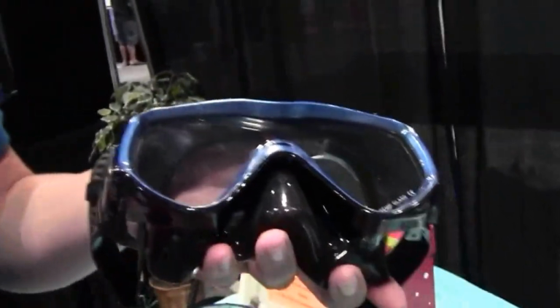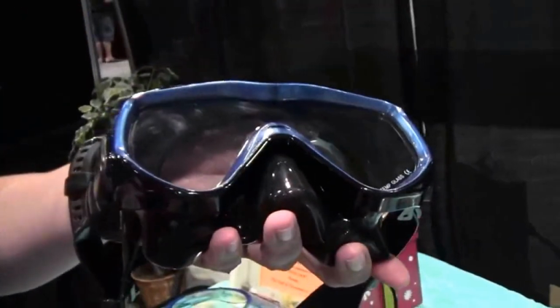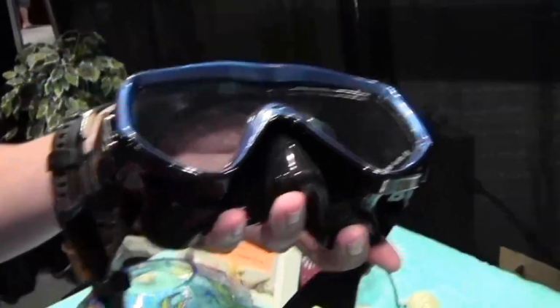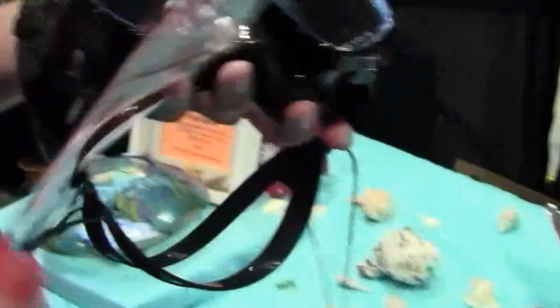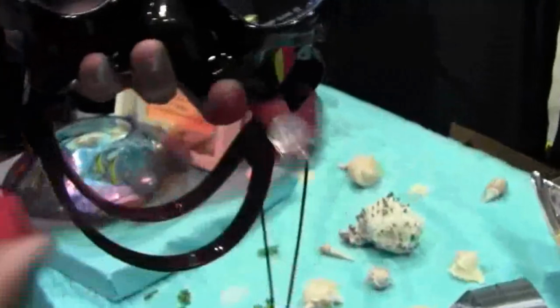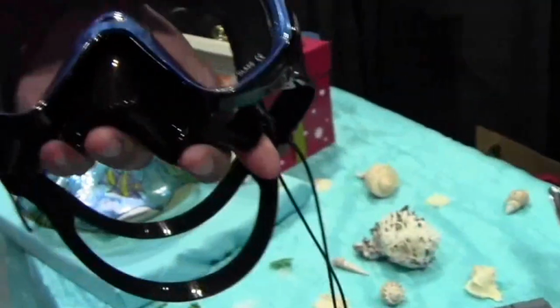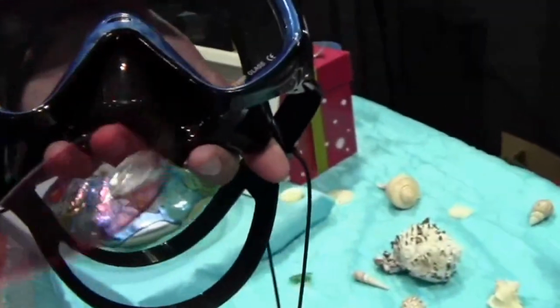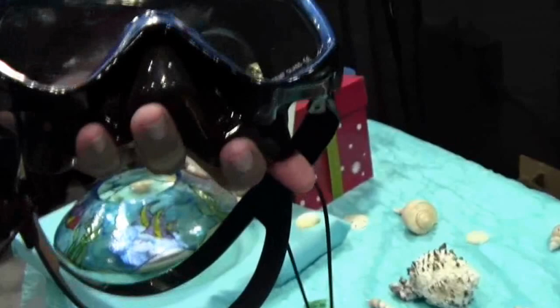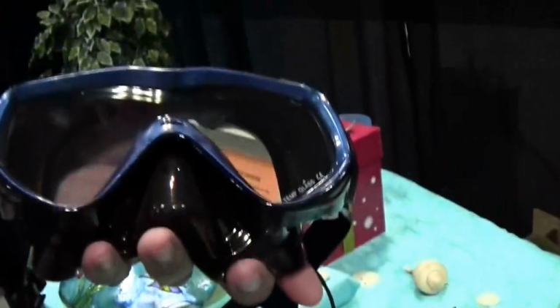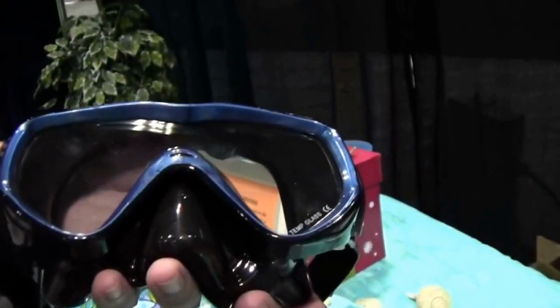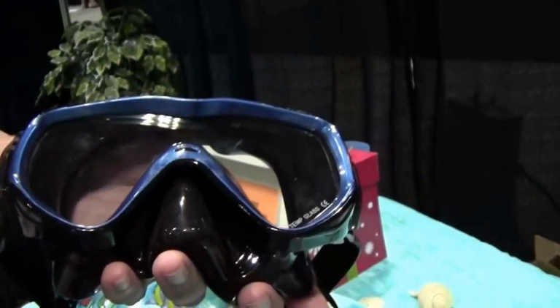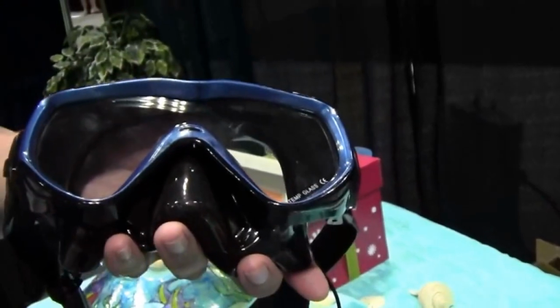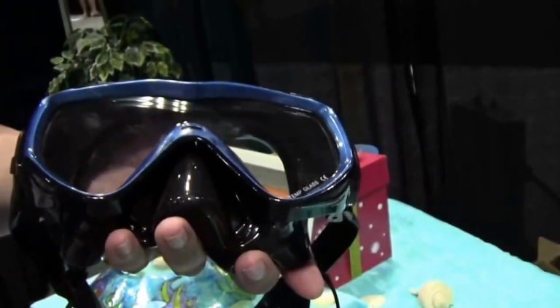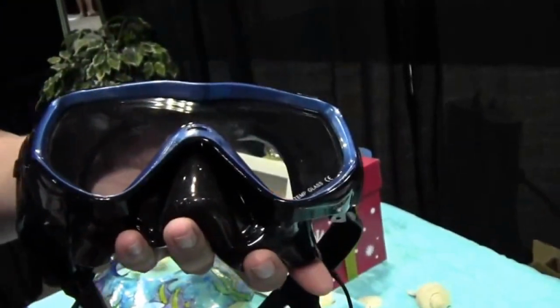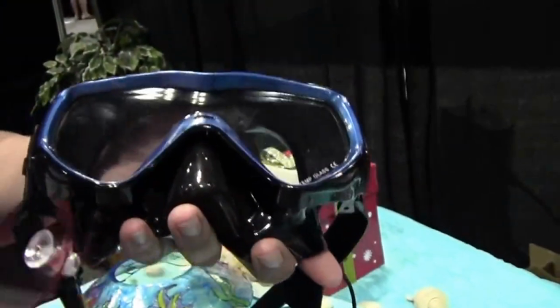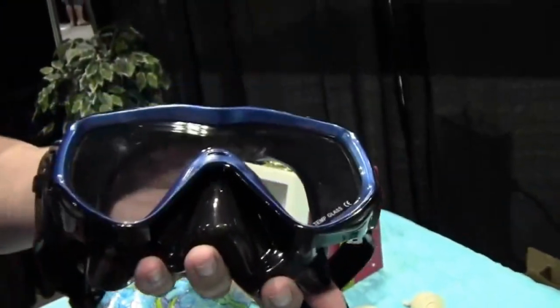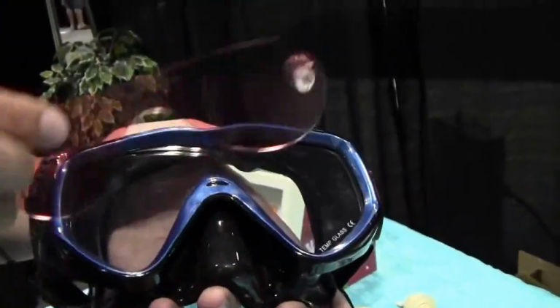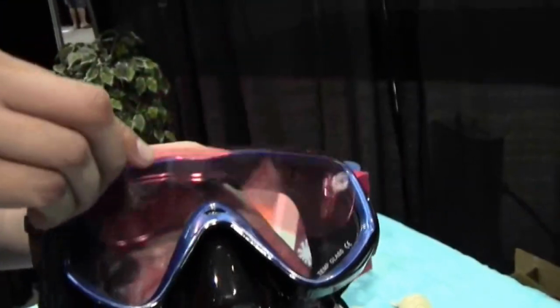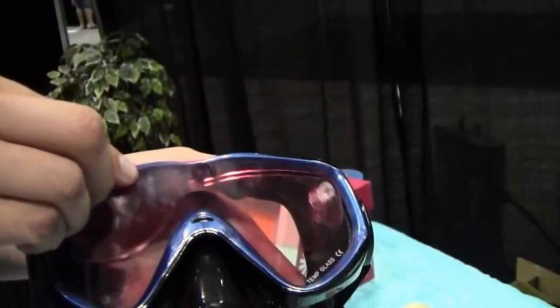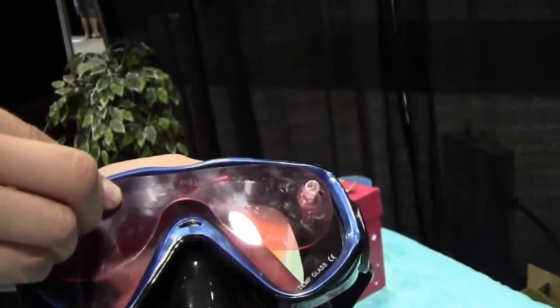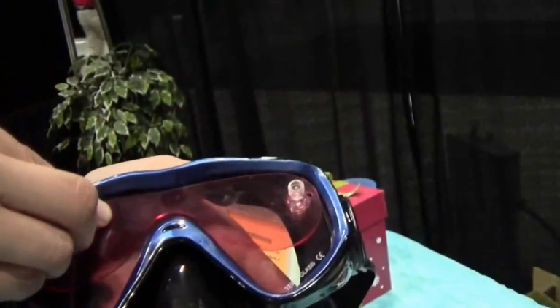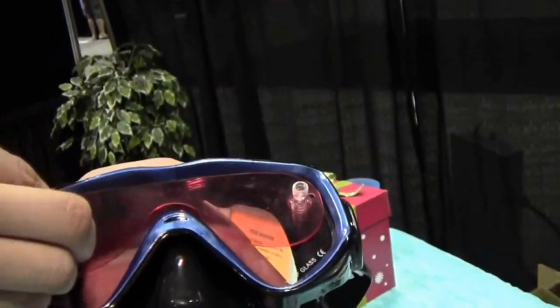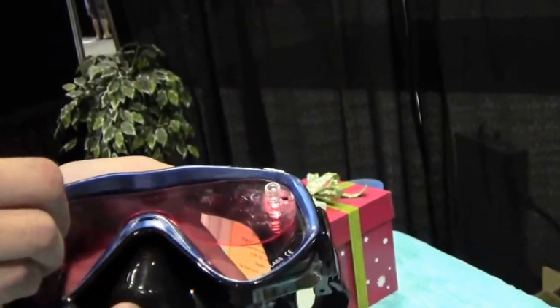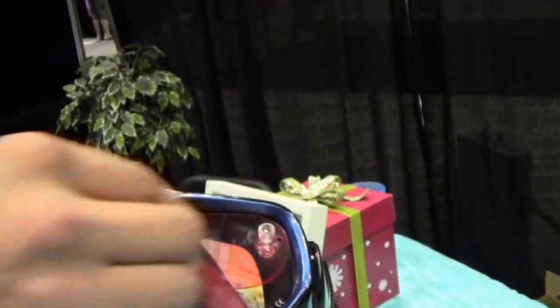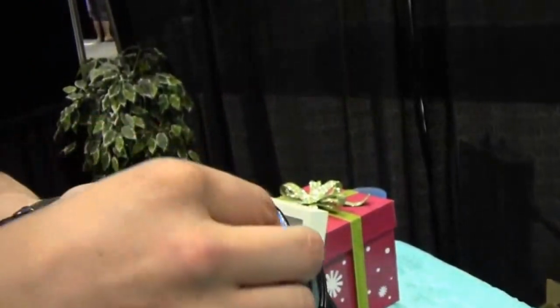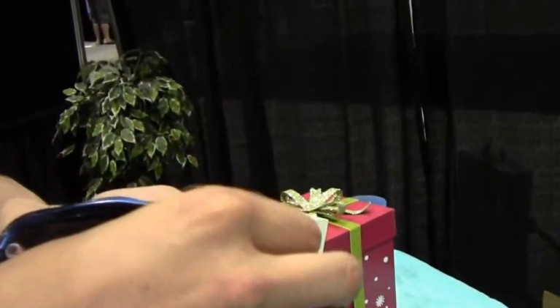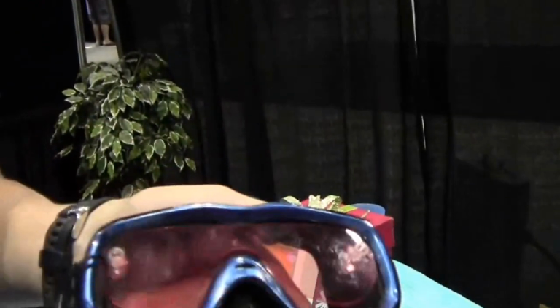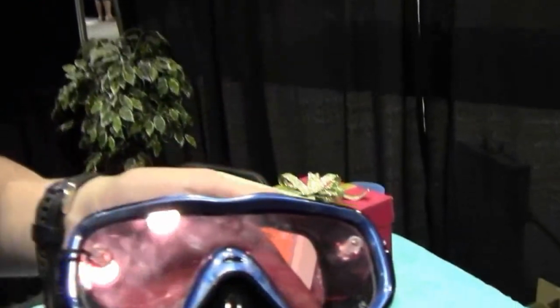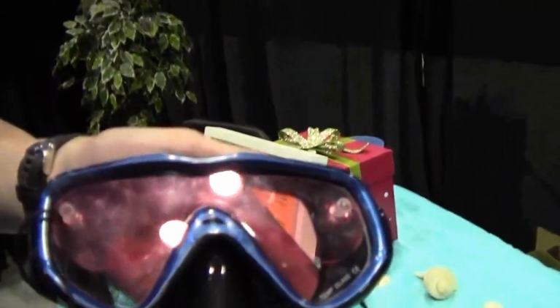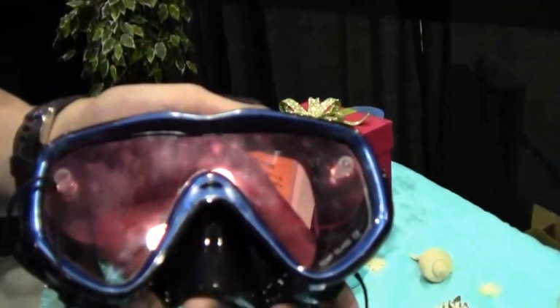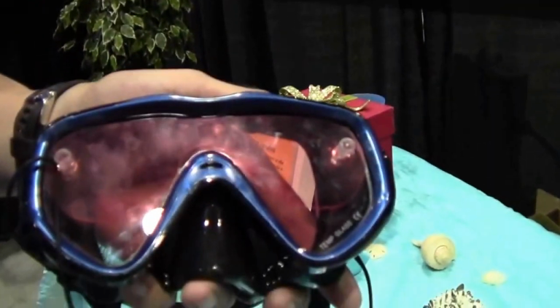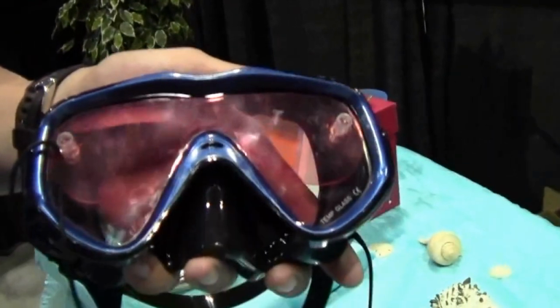We don't want to lose your lenses. And if for some reason the cloud cover comes back and you want to bring that color back, bring more color in — pop those right back on. And there you go, and you're ready to dive.